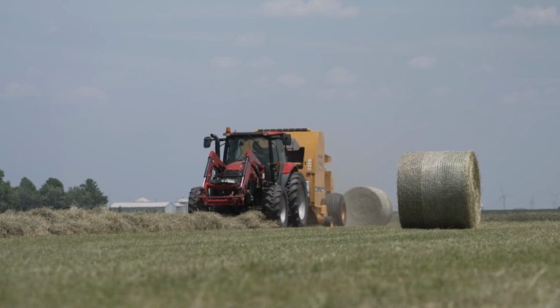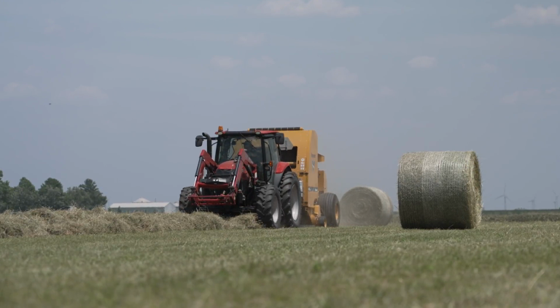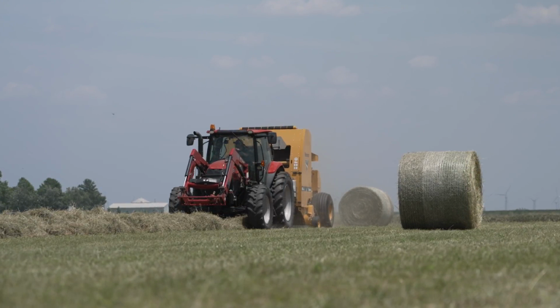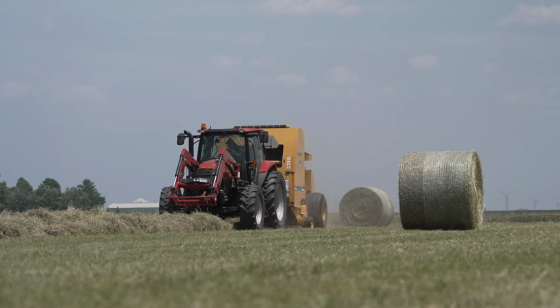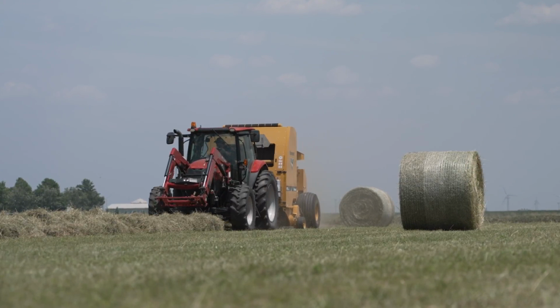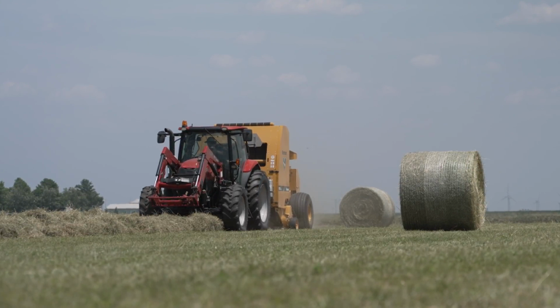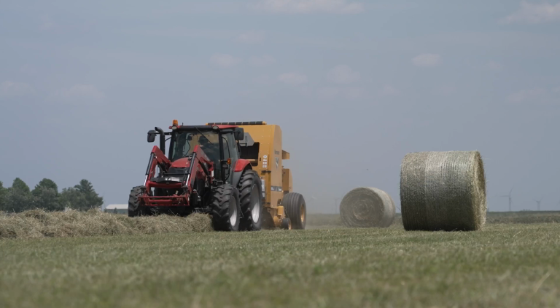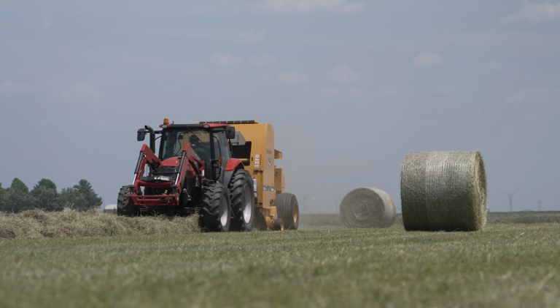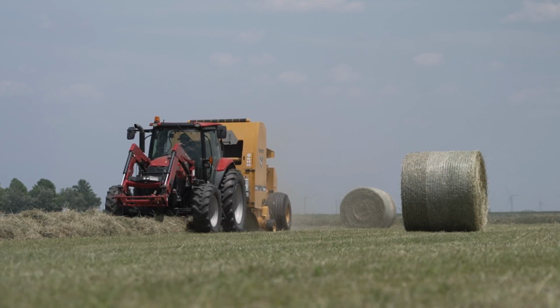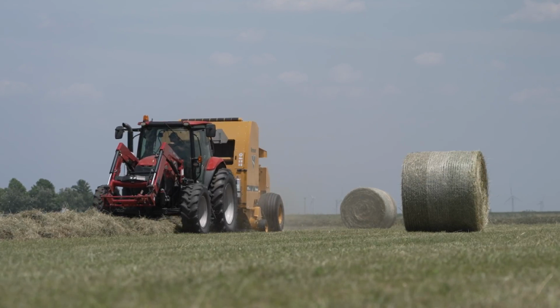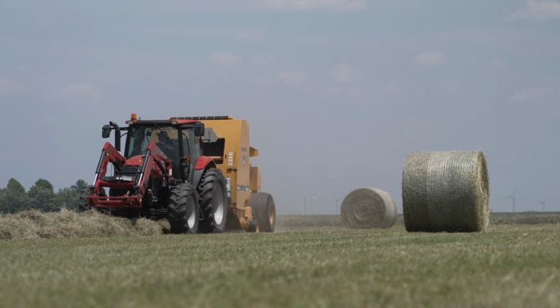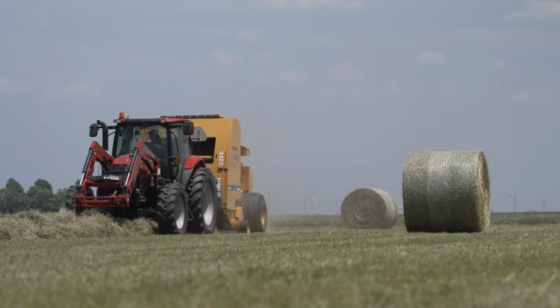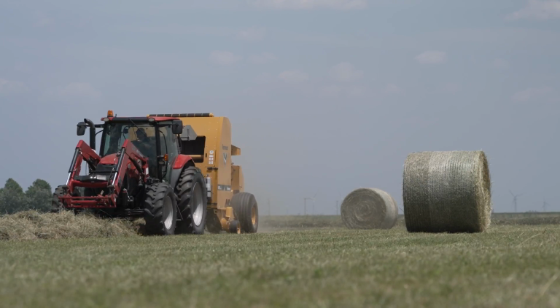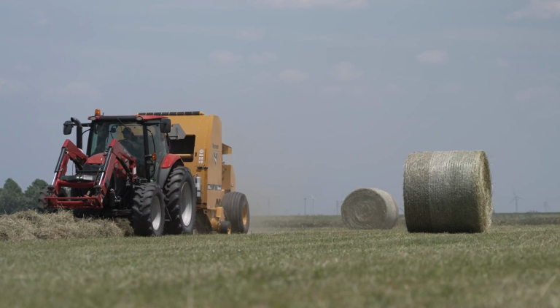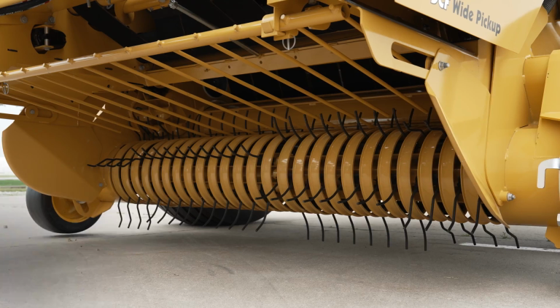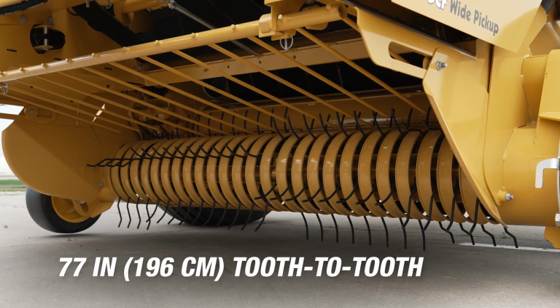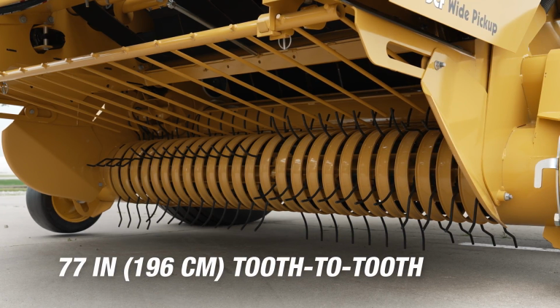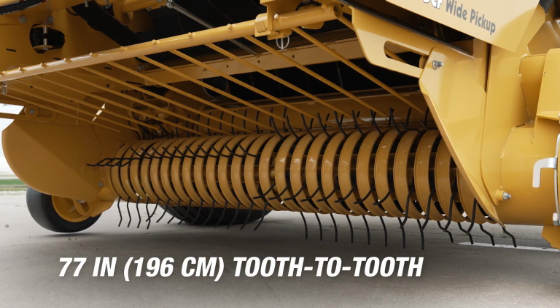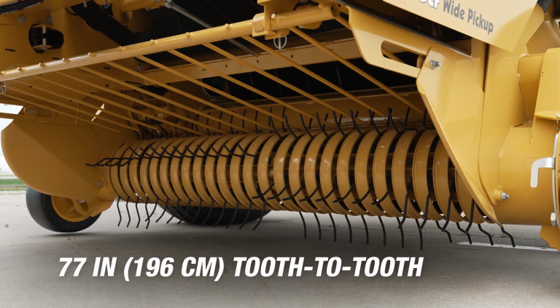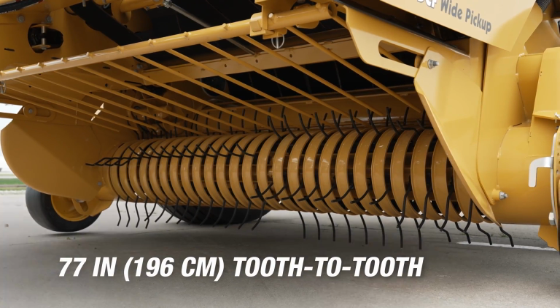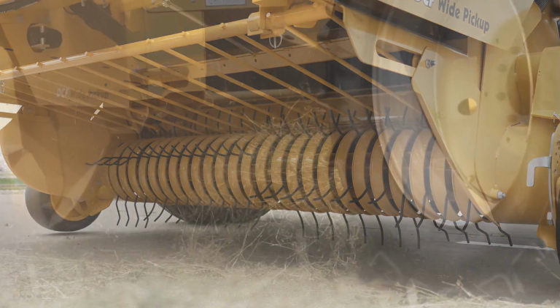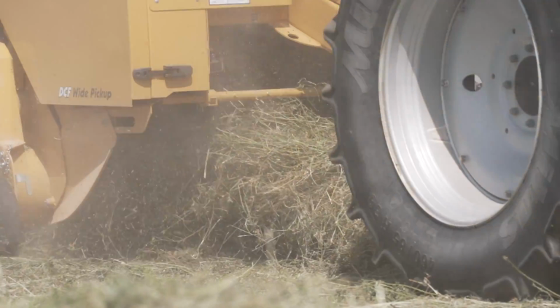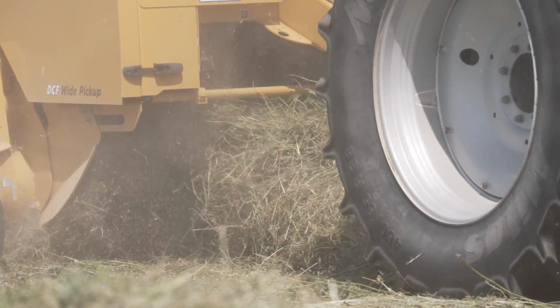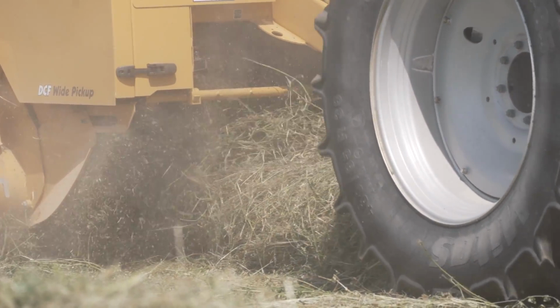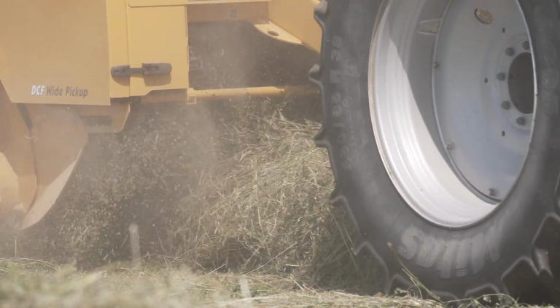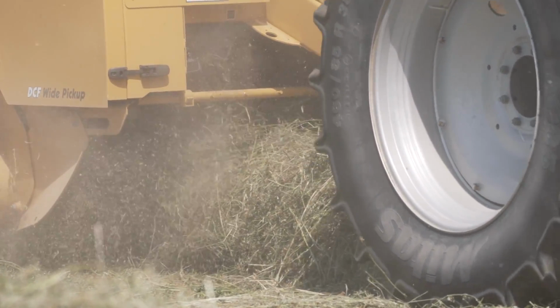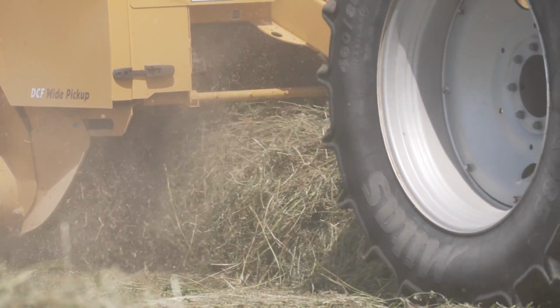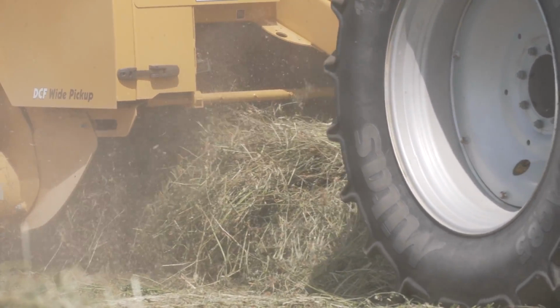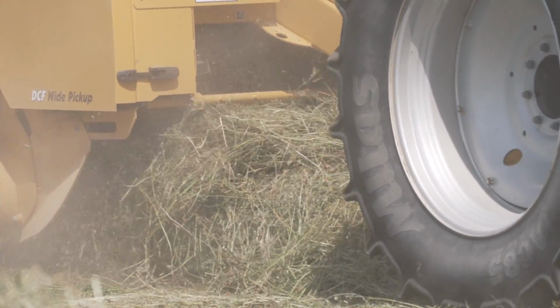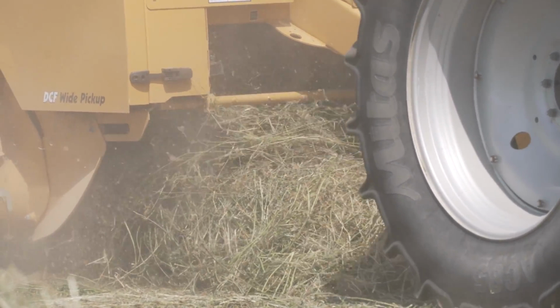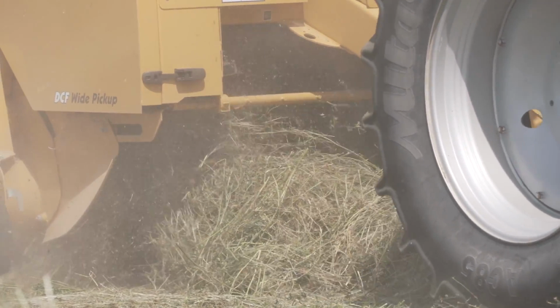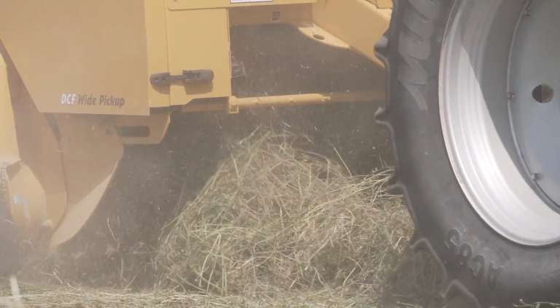Along with durability, the 605N is designed to make the most out of your time in the field. Measuring 77 inches tooth to tooth, the DCF wide pickup has a direct crop feed design meant to promote positive bale starts.